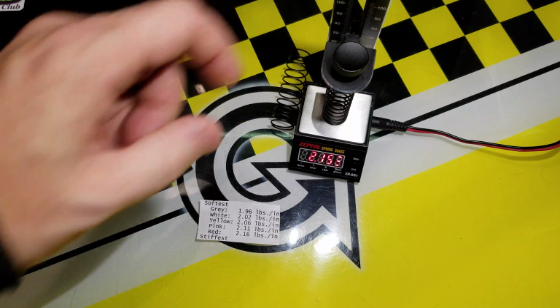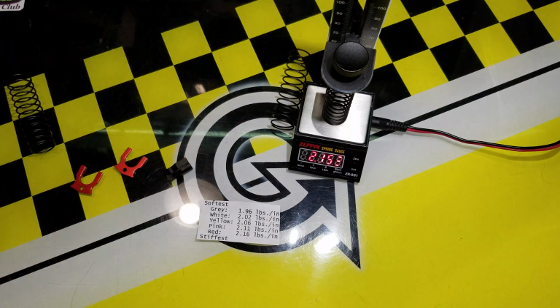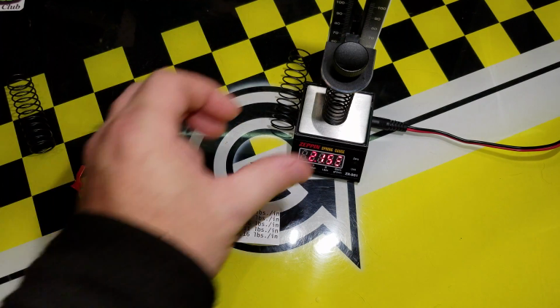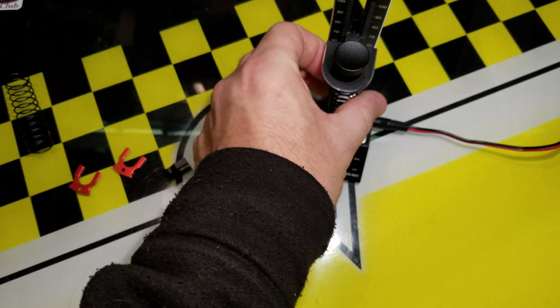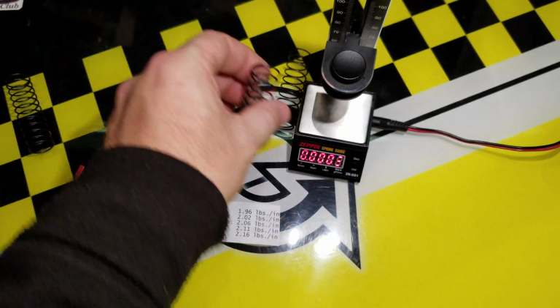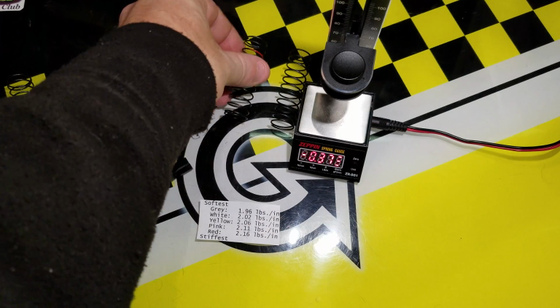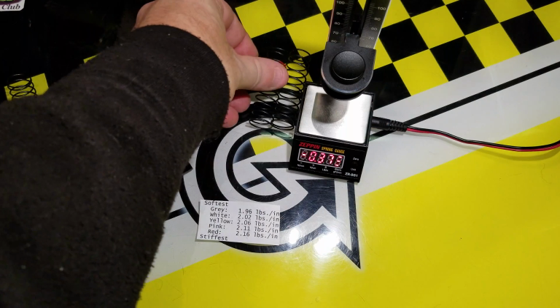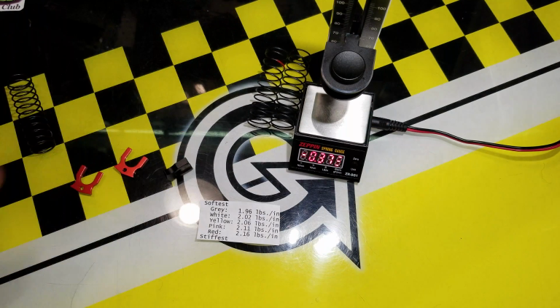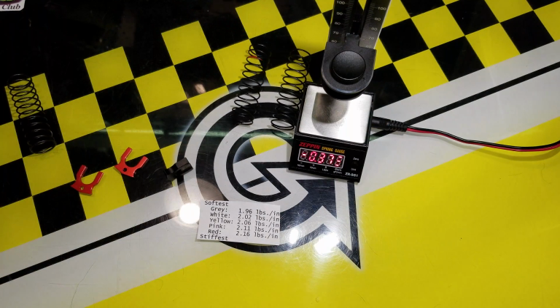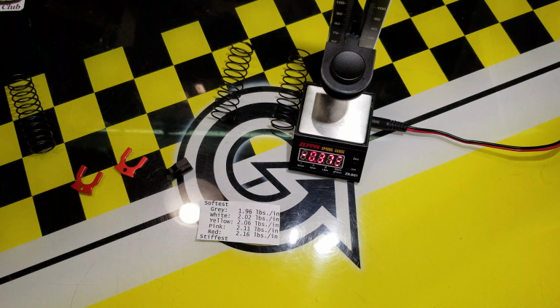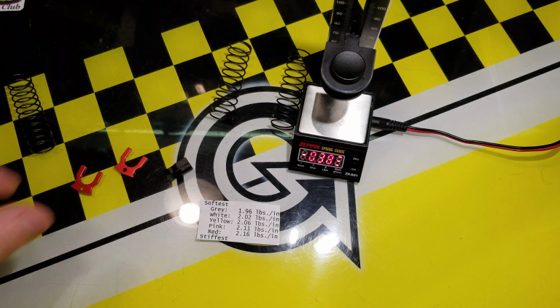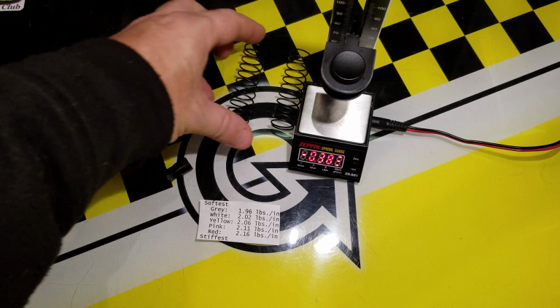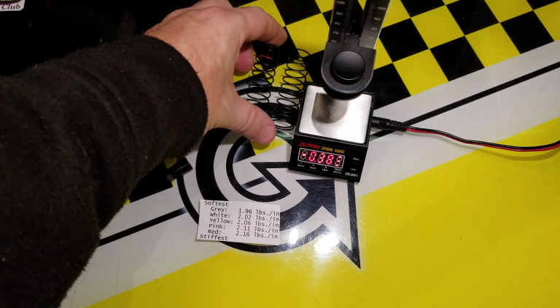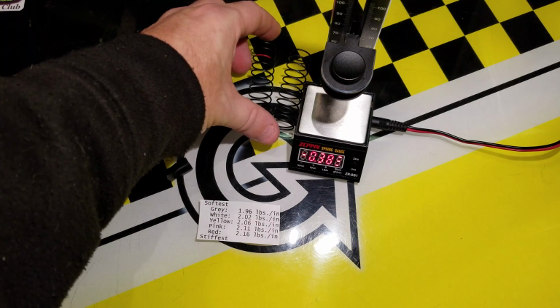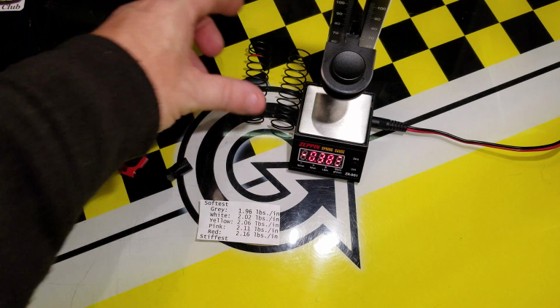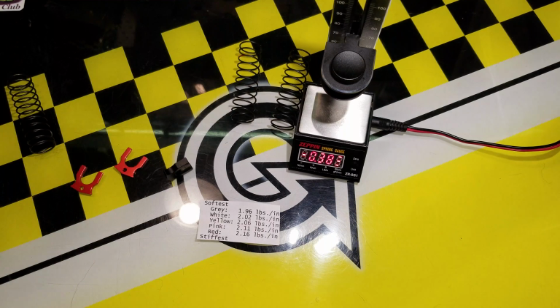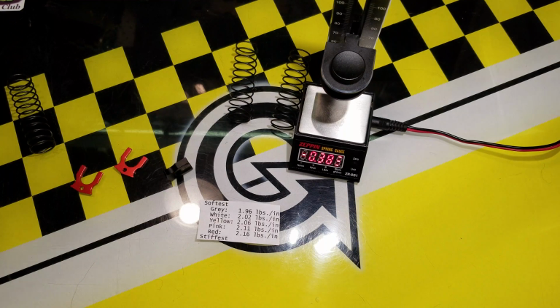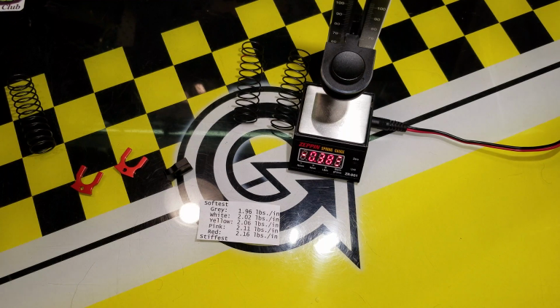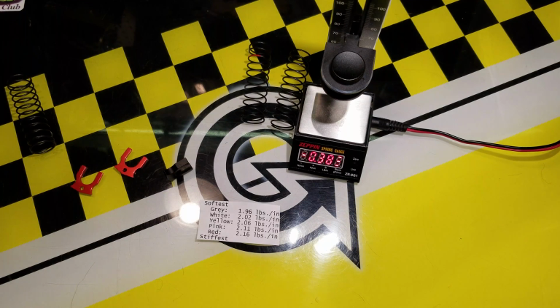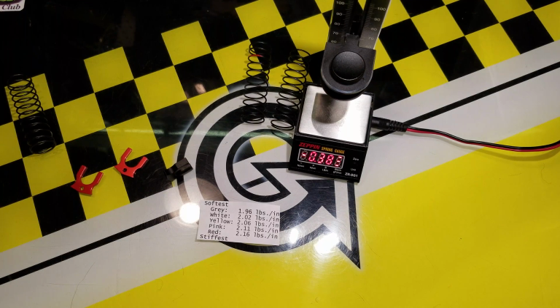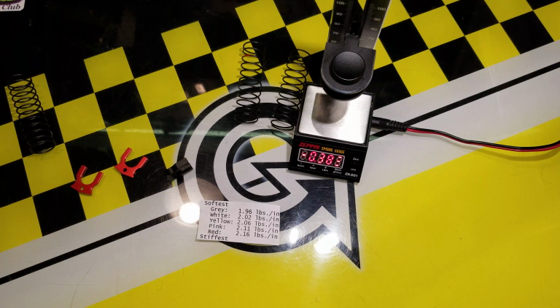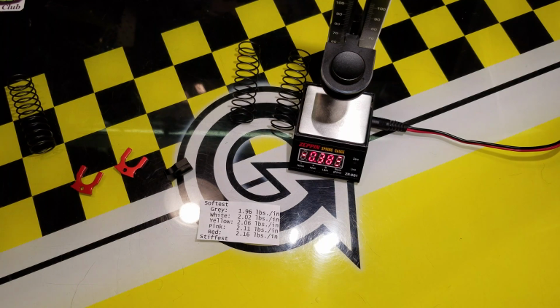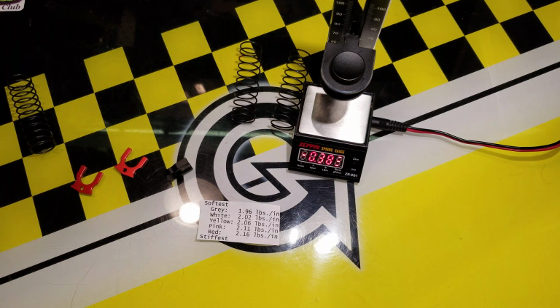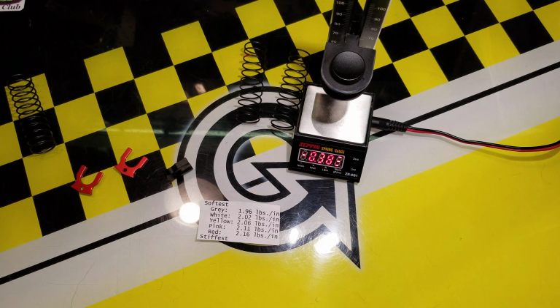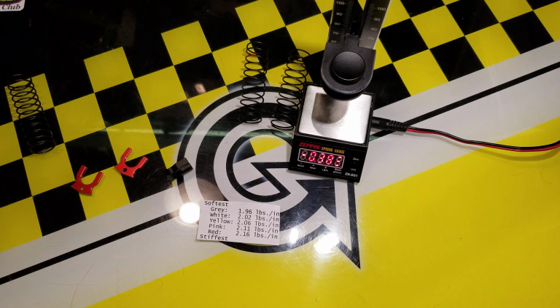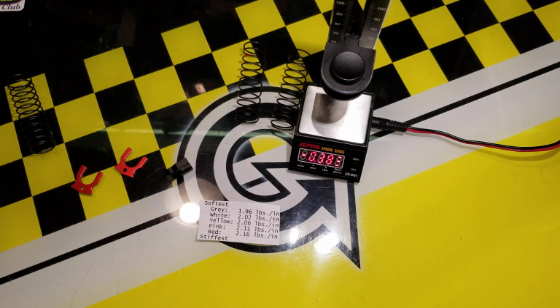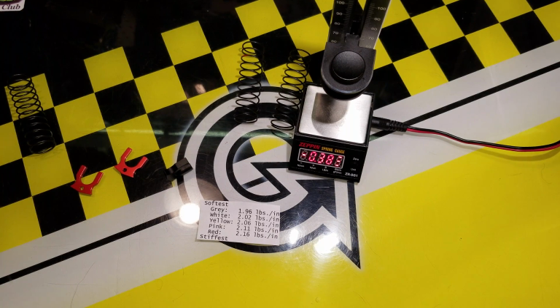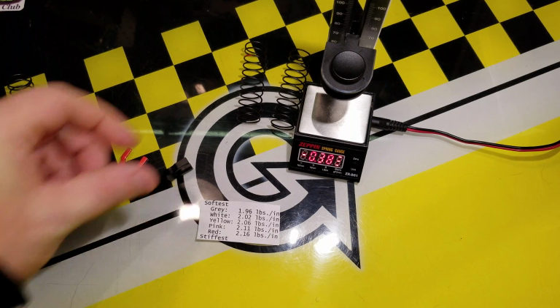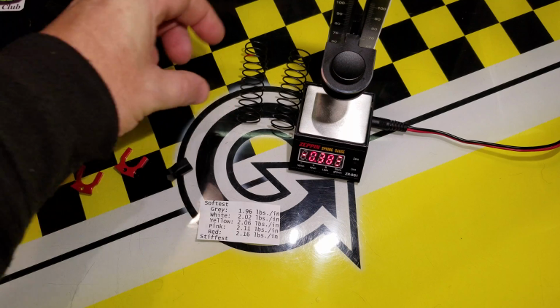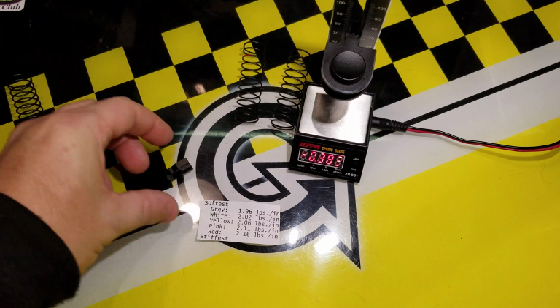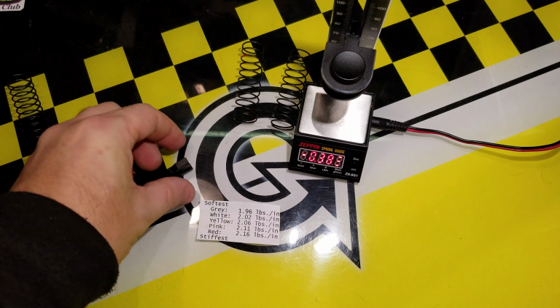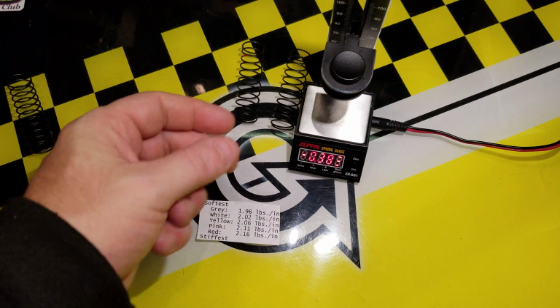So these two springs are within 0.01 of a pound inch, which is pretty accurate for that.